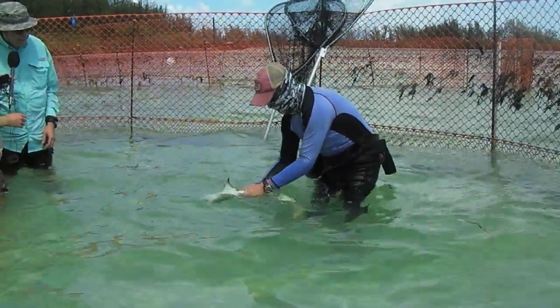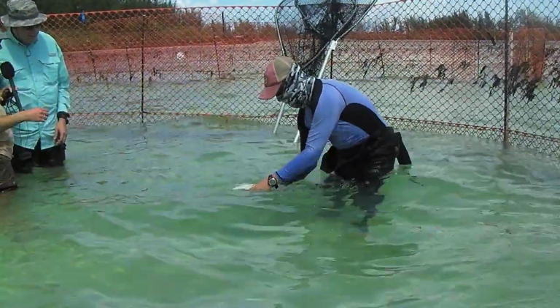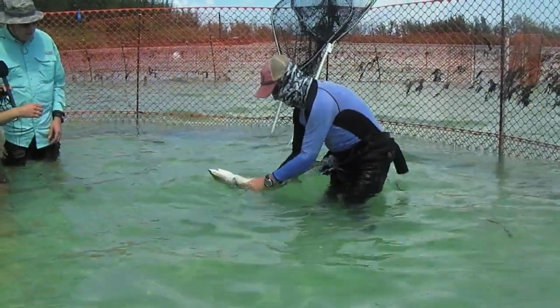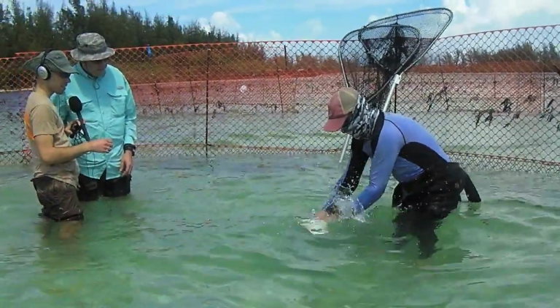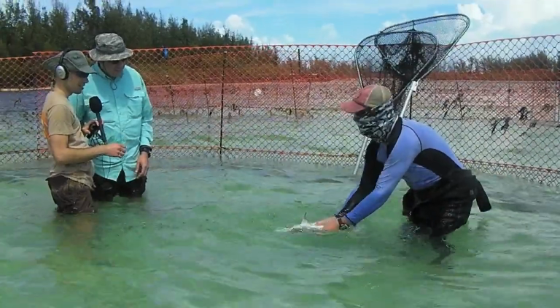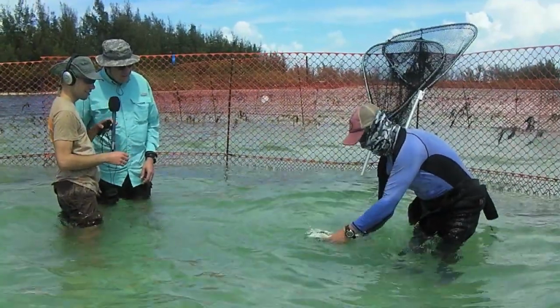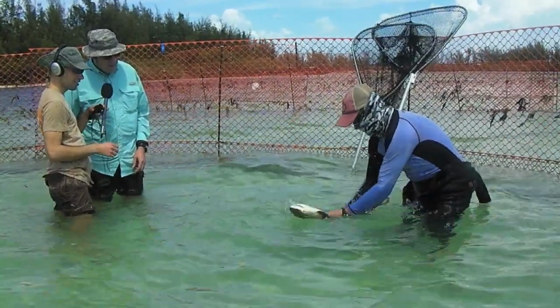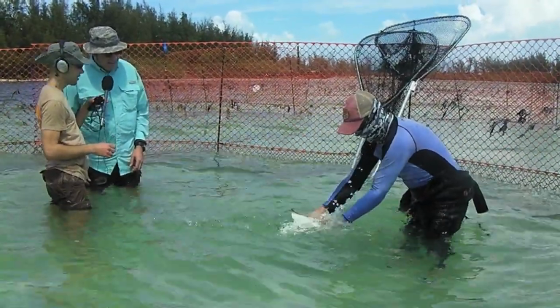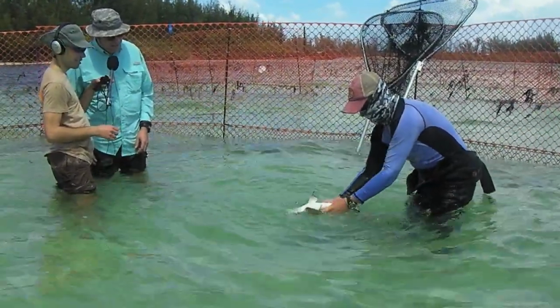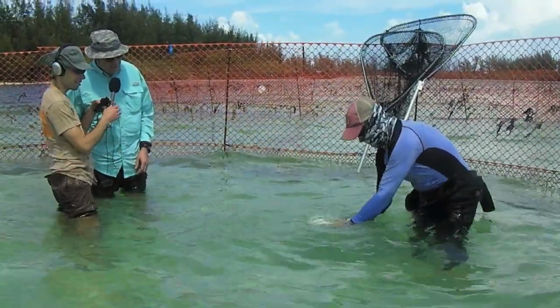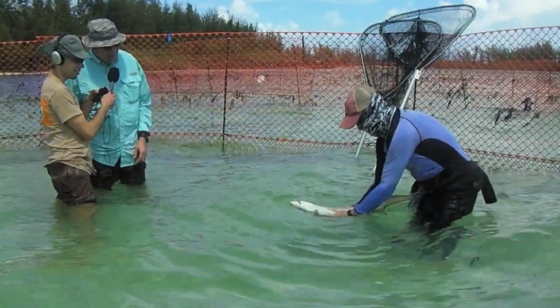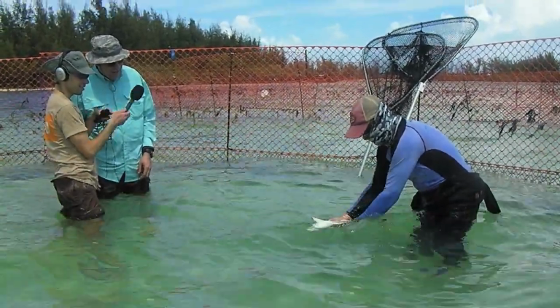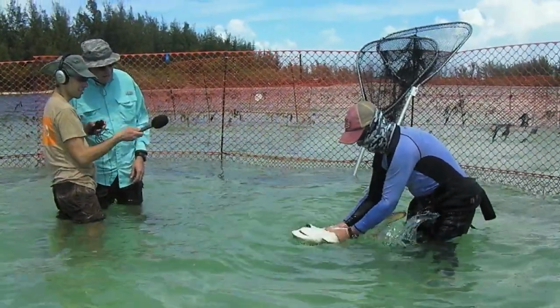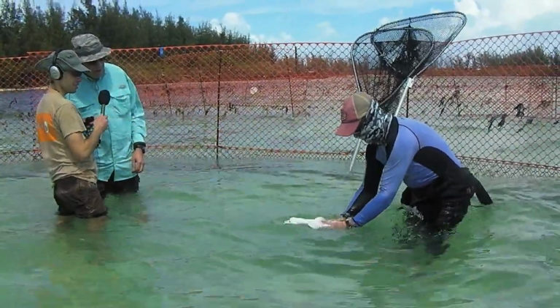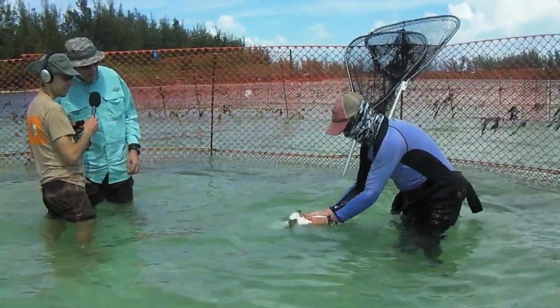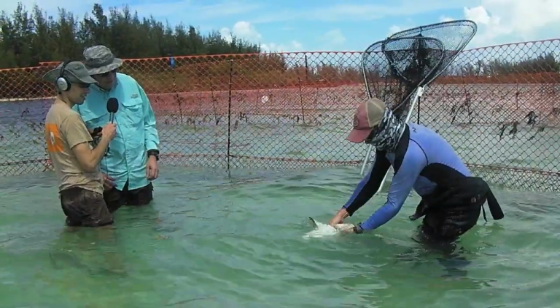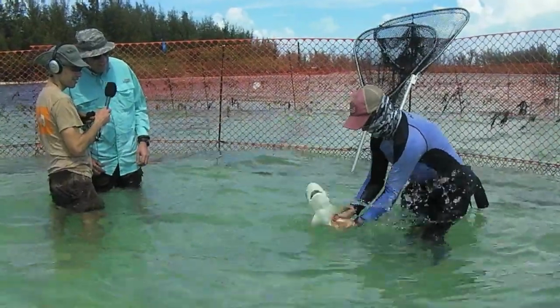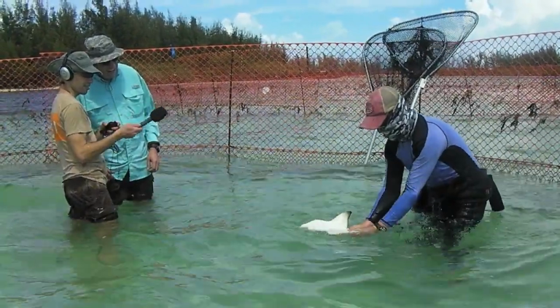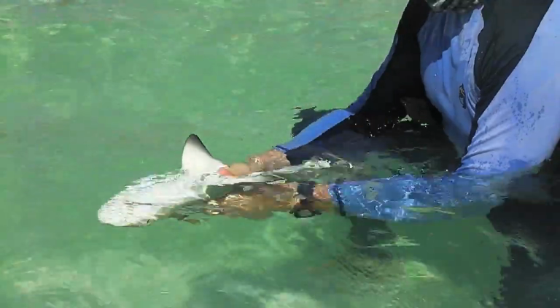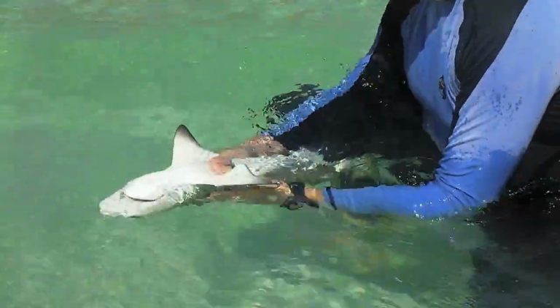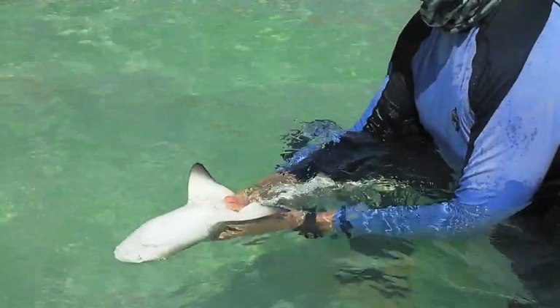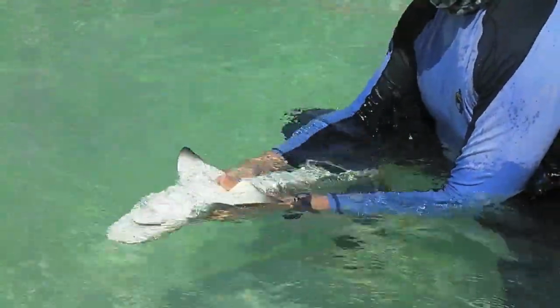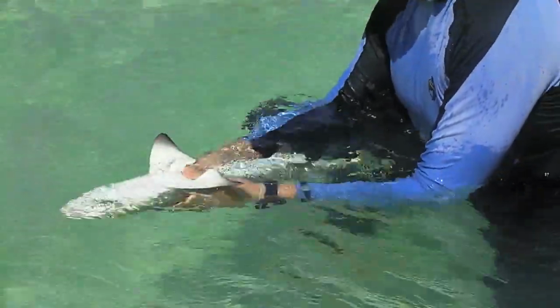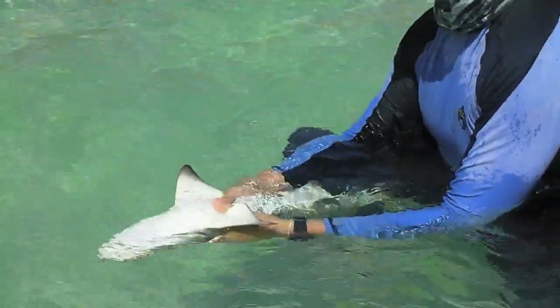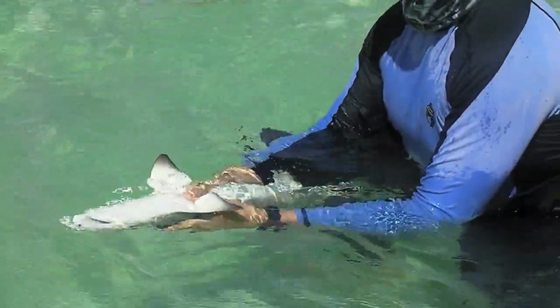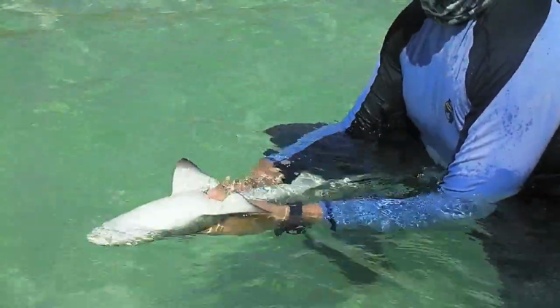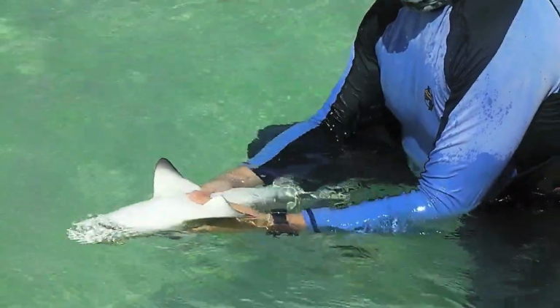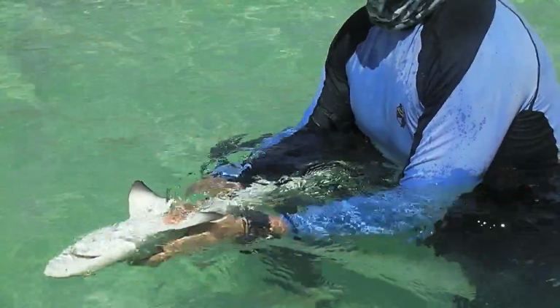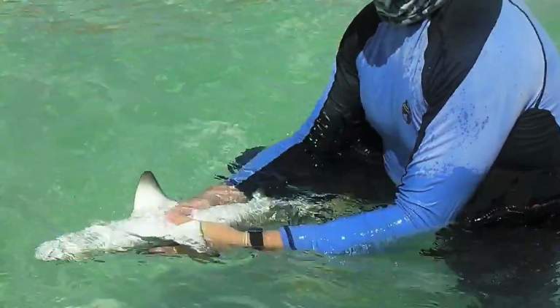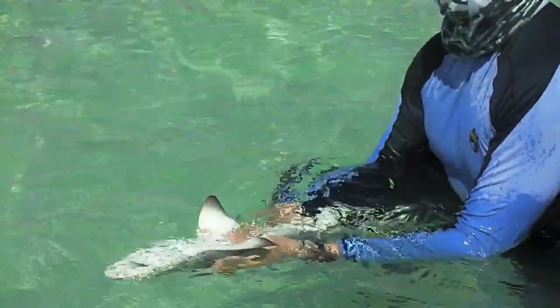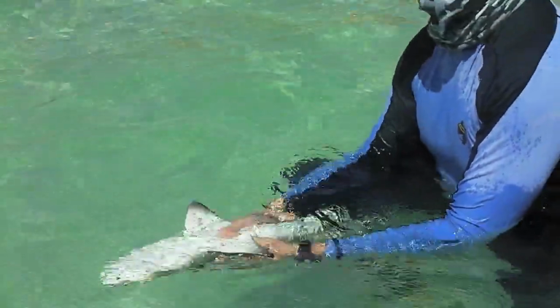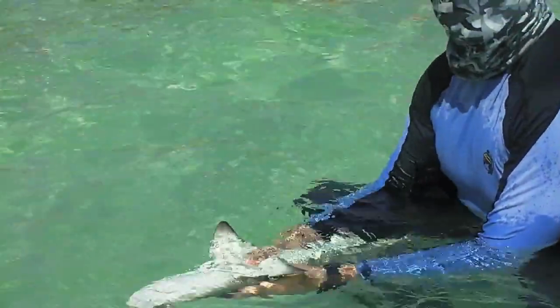He's just flipped the shark upside down, and you have to wait — we've got to wrestle the shark just a little bit. He's got a good grip on it behind the pec fins like that. It's going to go into a sleep-like state. We call it tonic immobility.